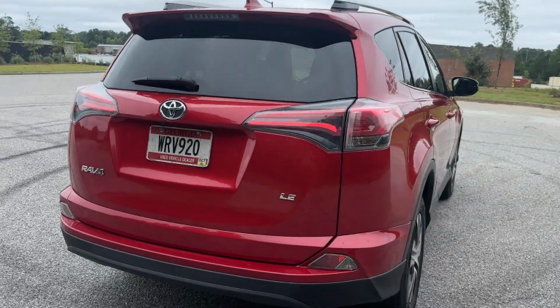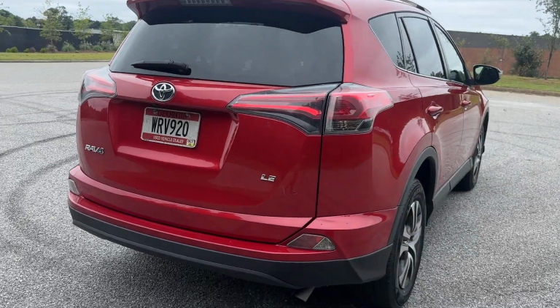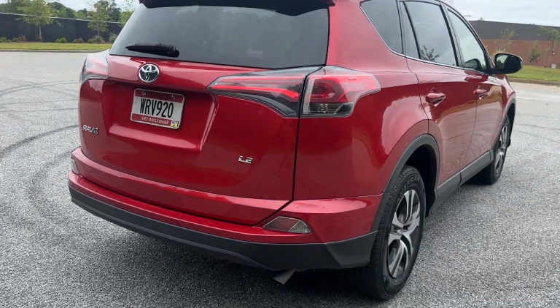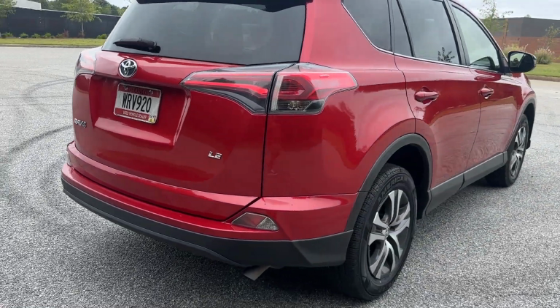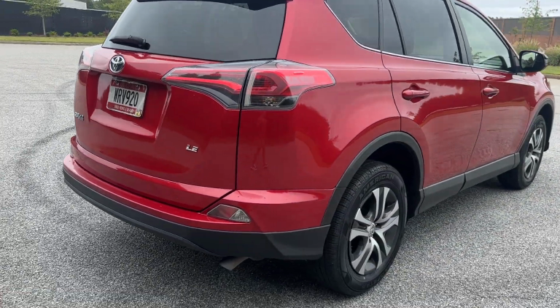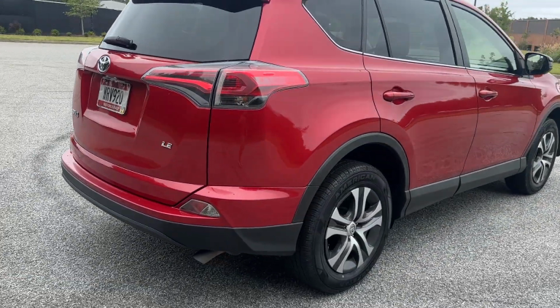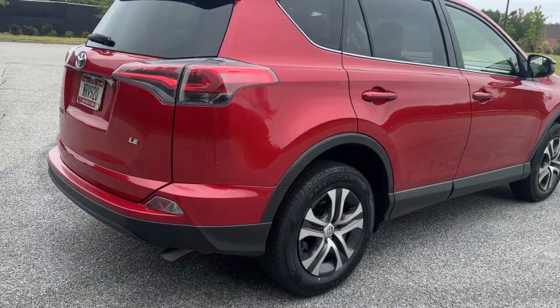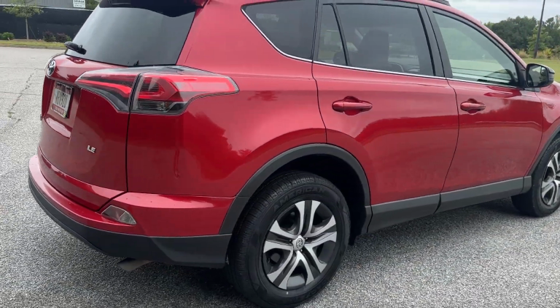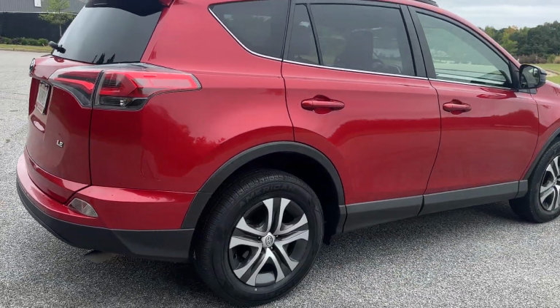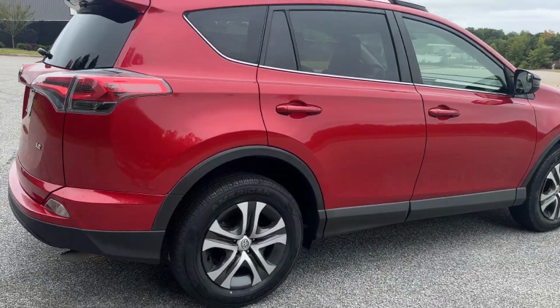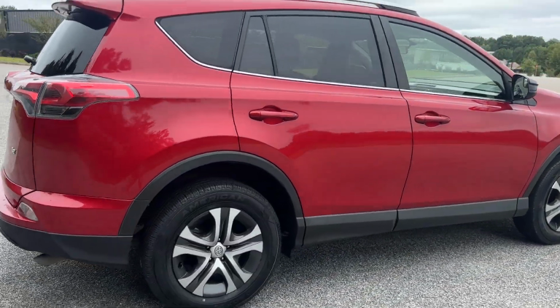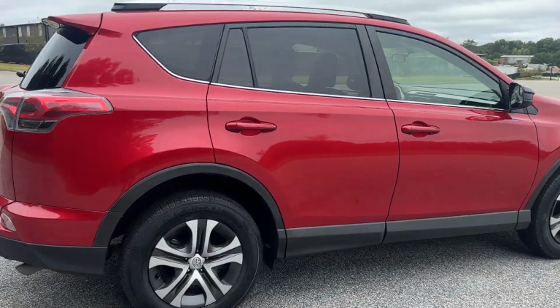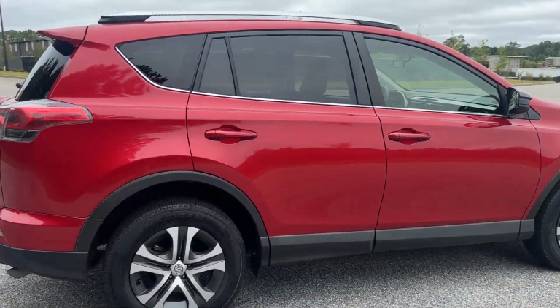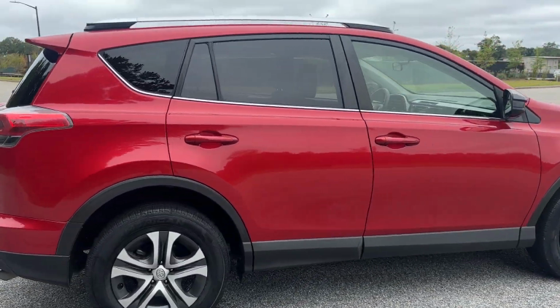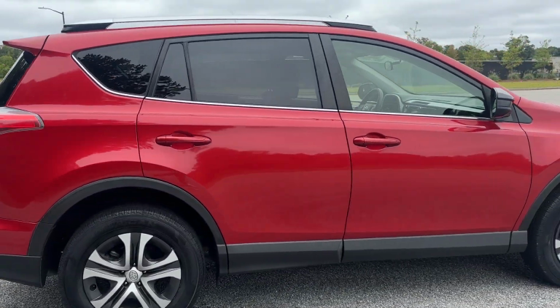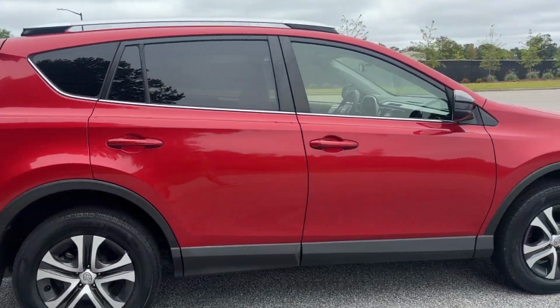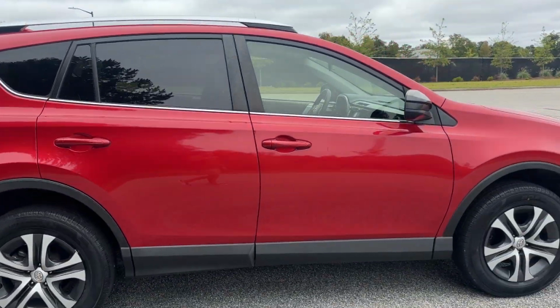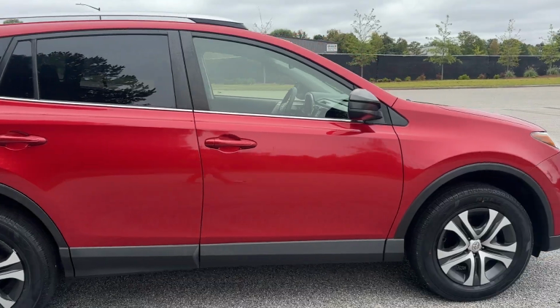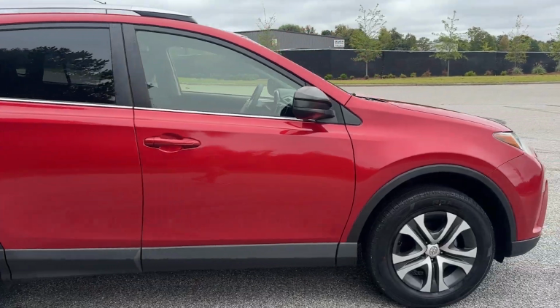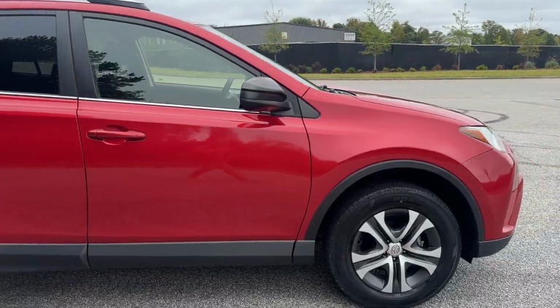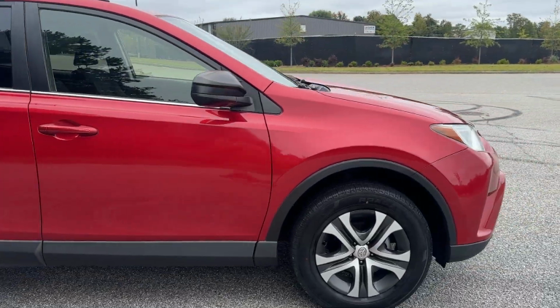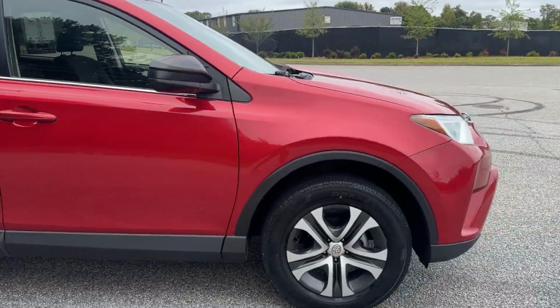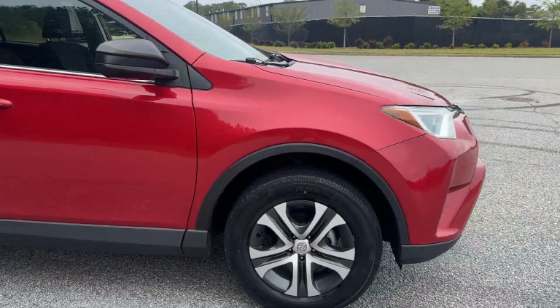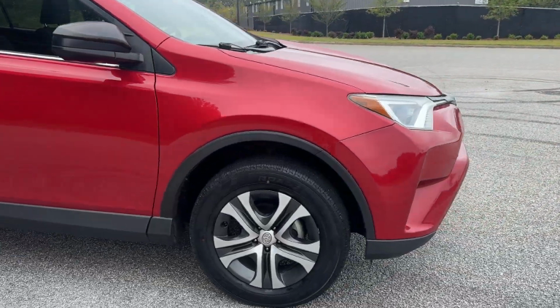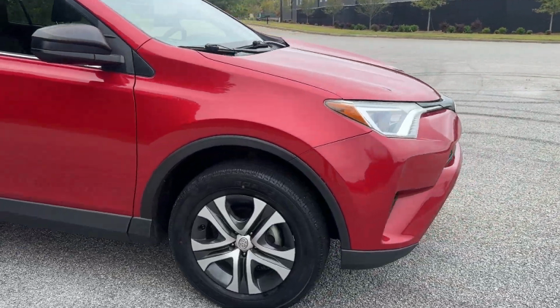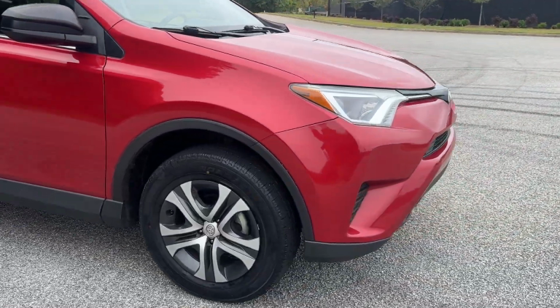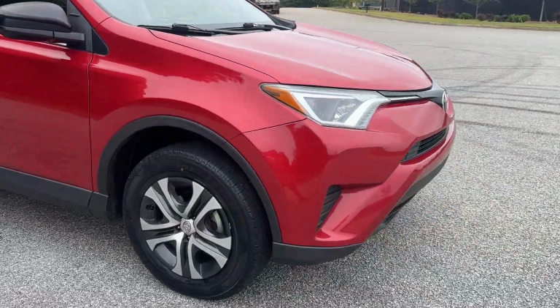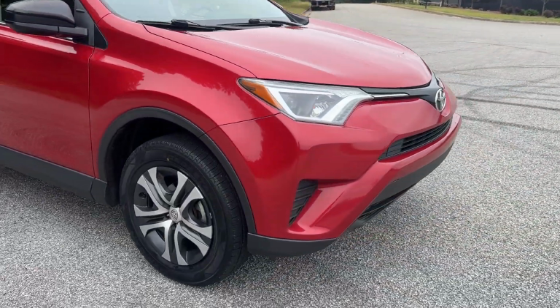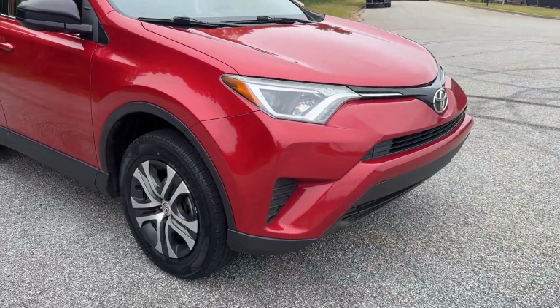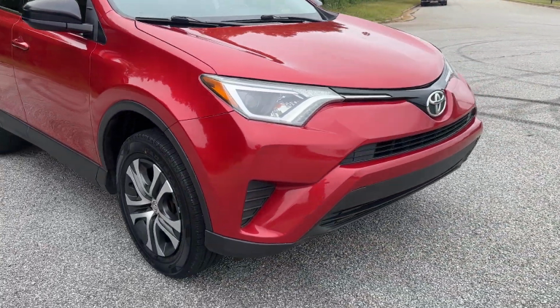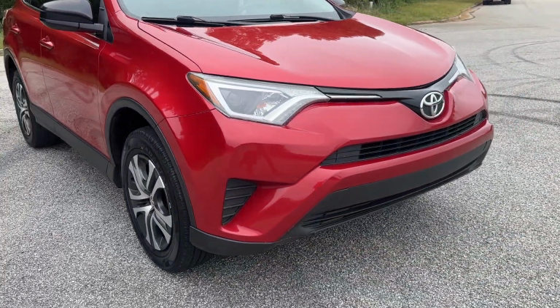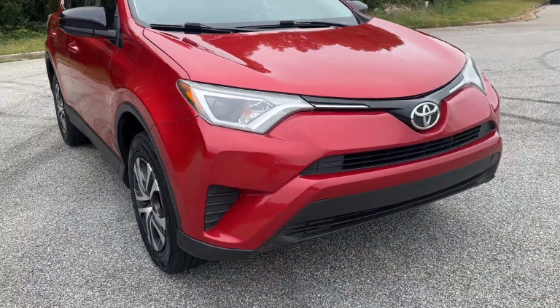It's an LE model. We put four brand-new tires on it, less than five miles on them. It's good to go, super clean. The guy that traded it in was really meticulous.